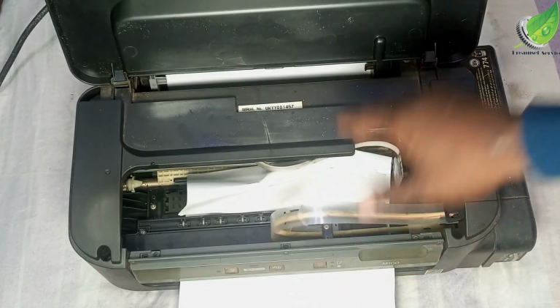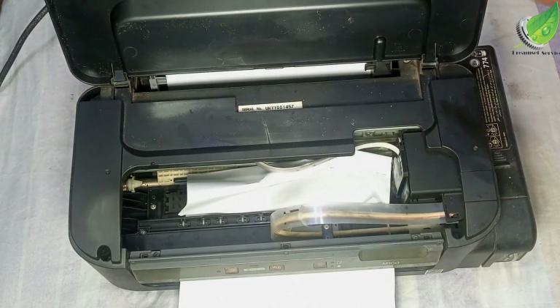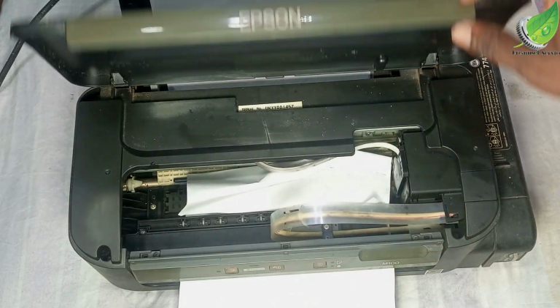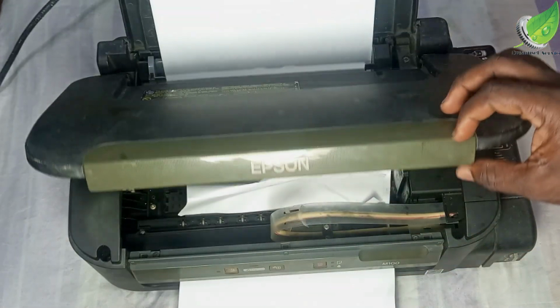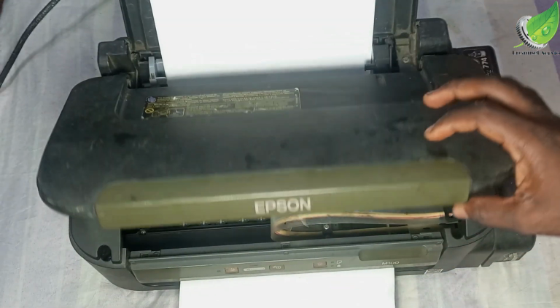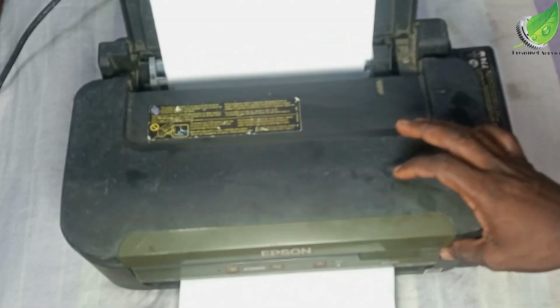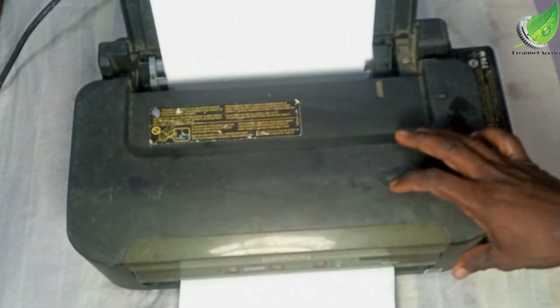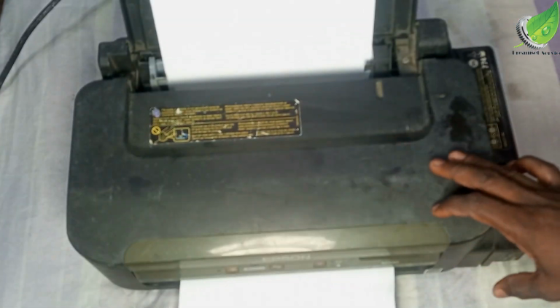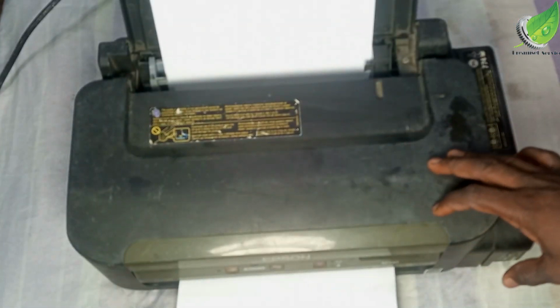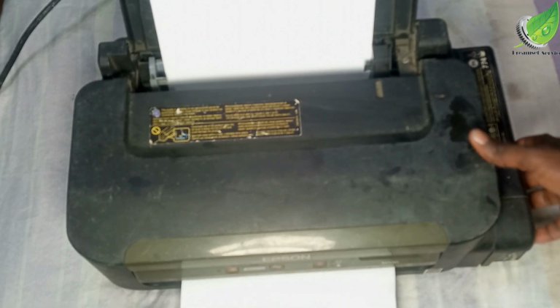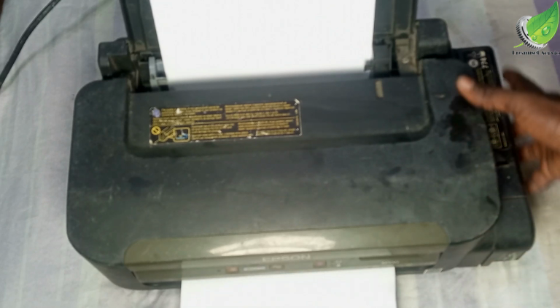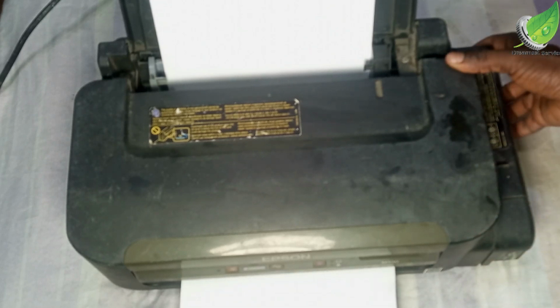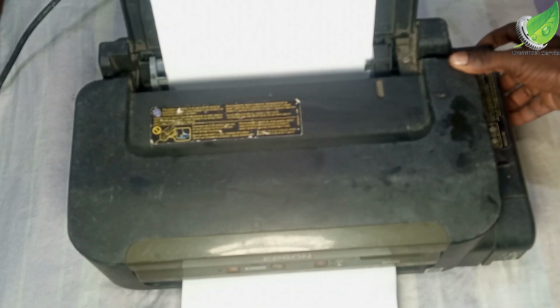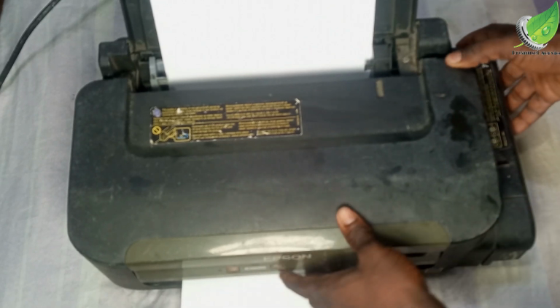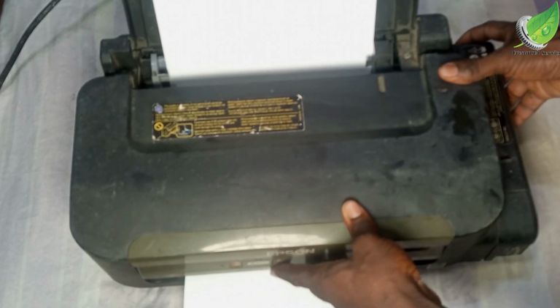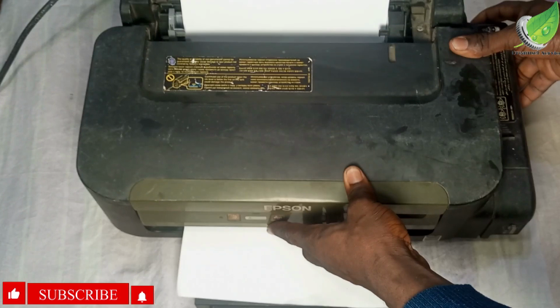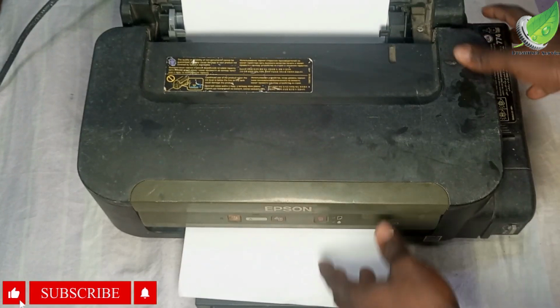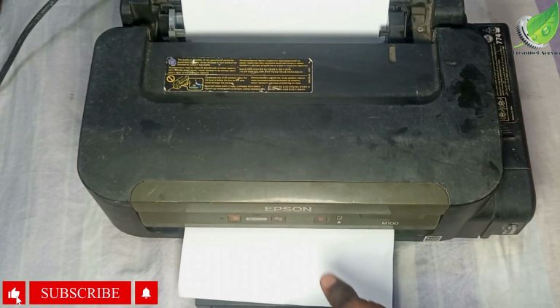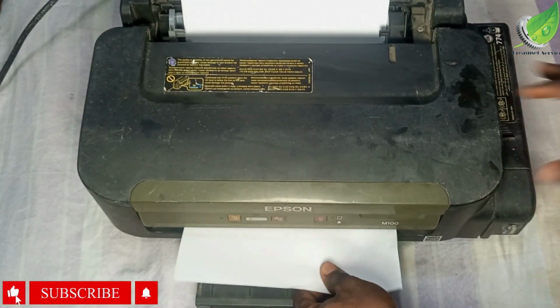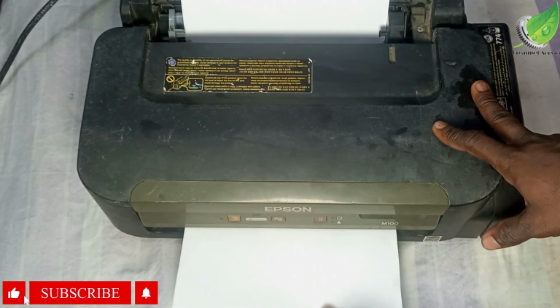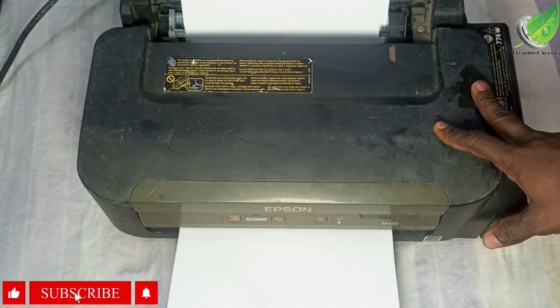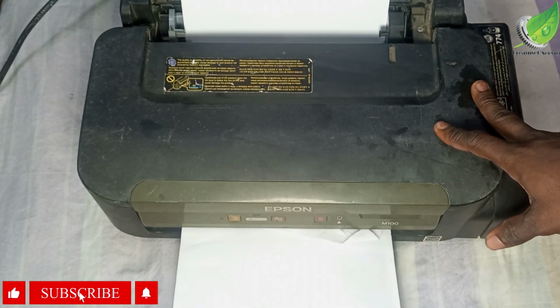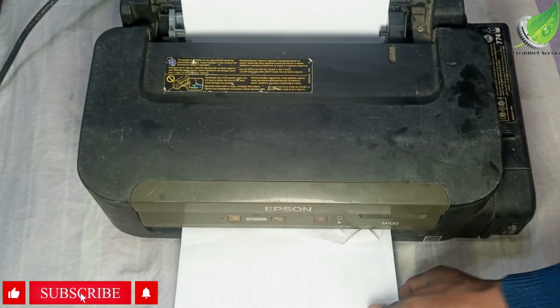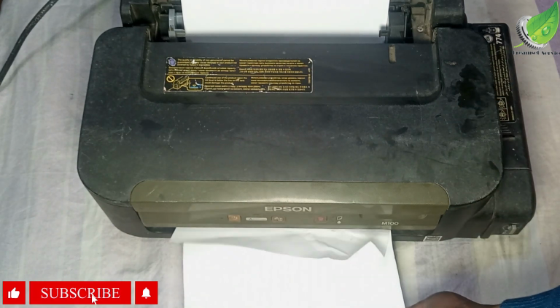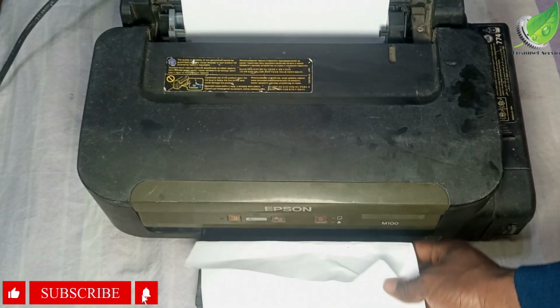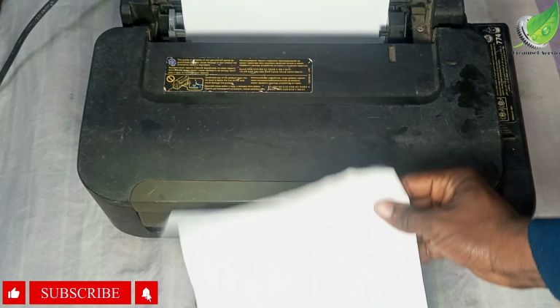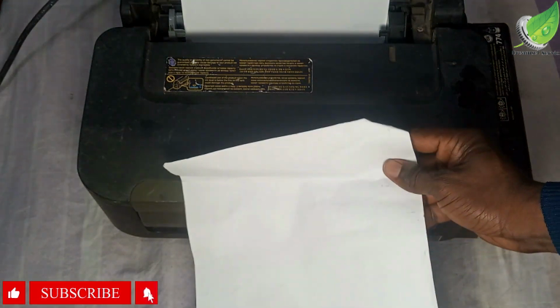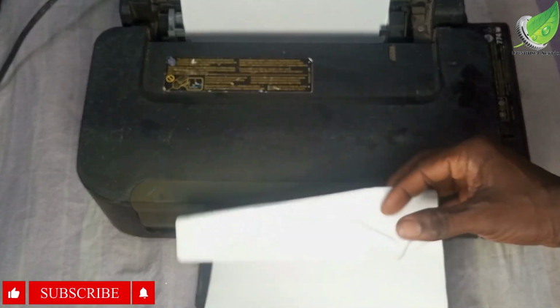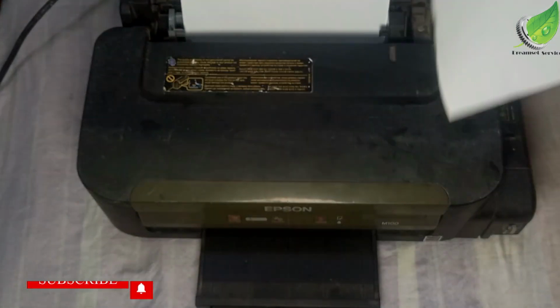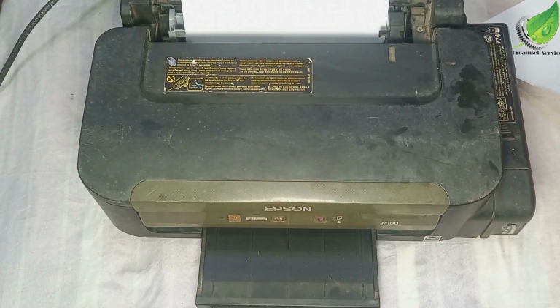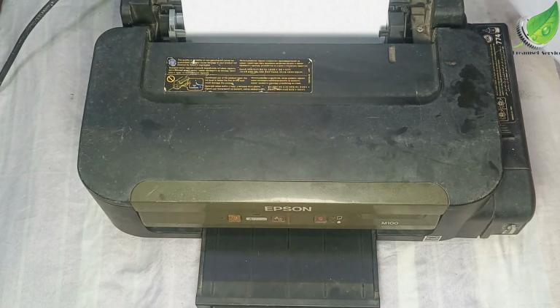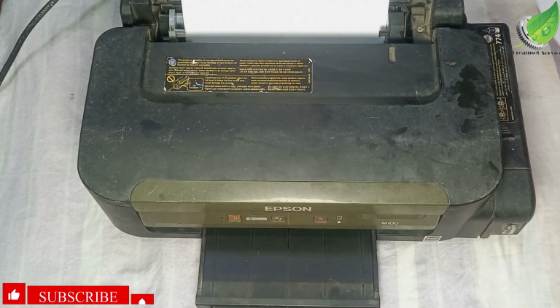Carefully take out the paper, and ensure that the paper didn't tear inside while you are pulling it out. If it does, remember to open the lid and then remove any particle that is left inside the printer.